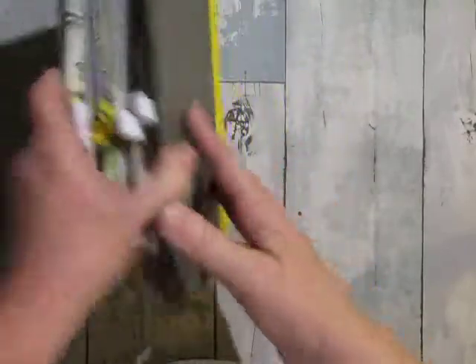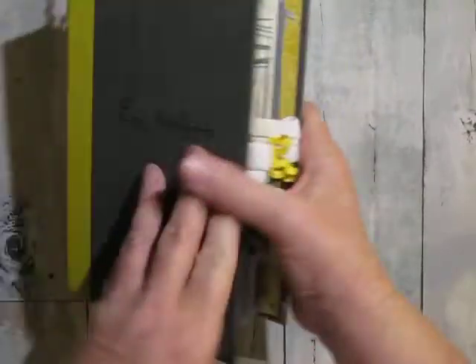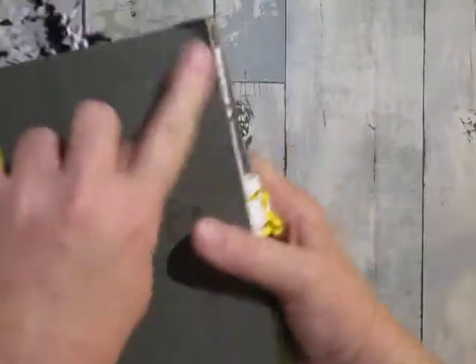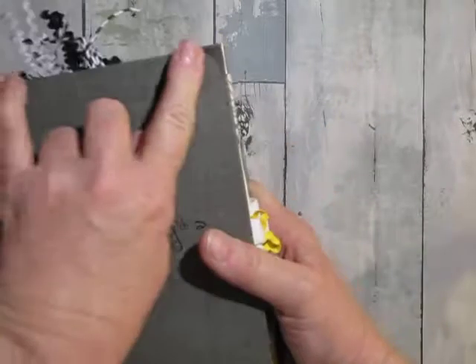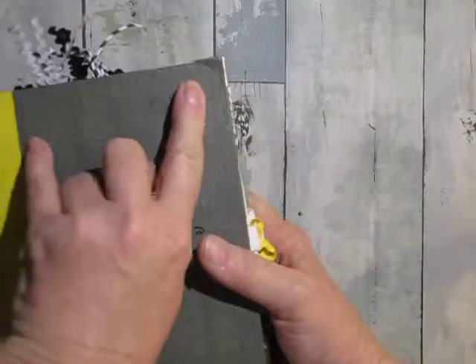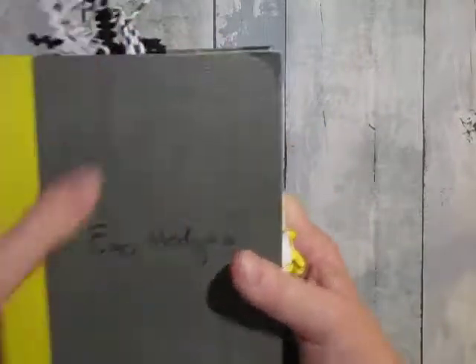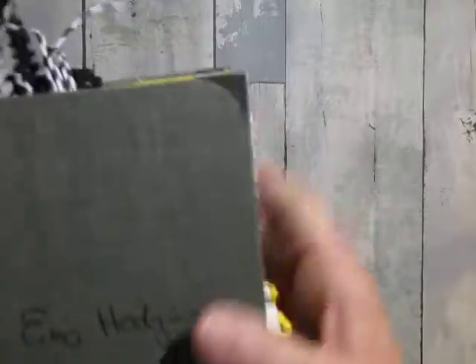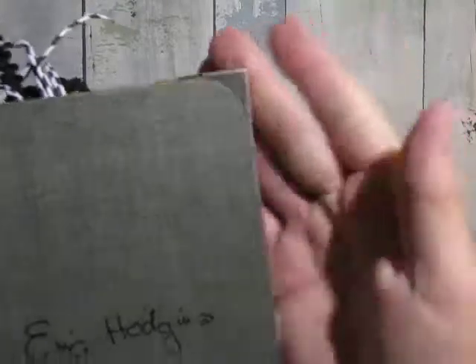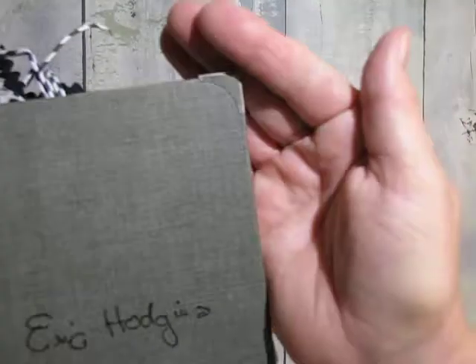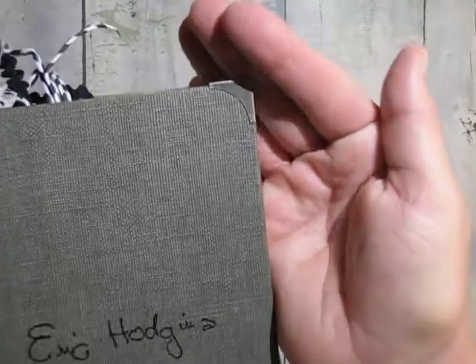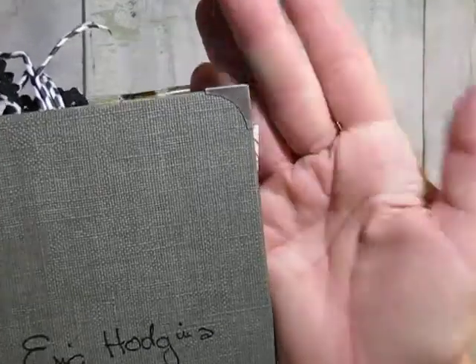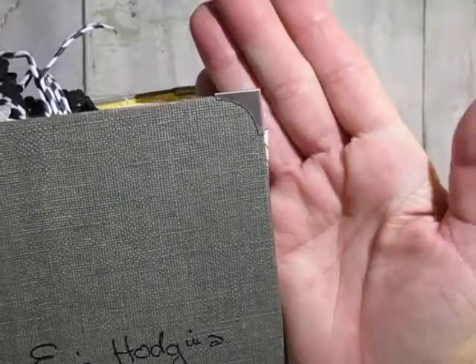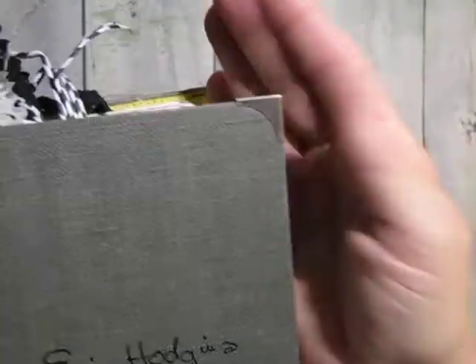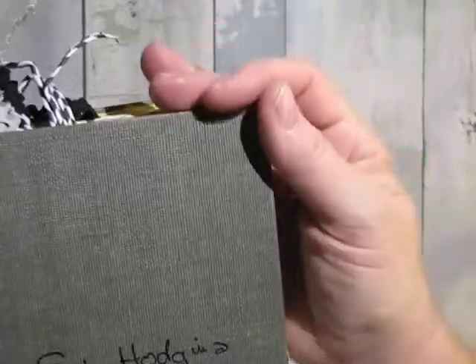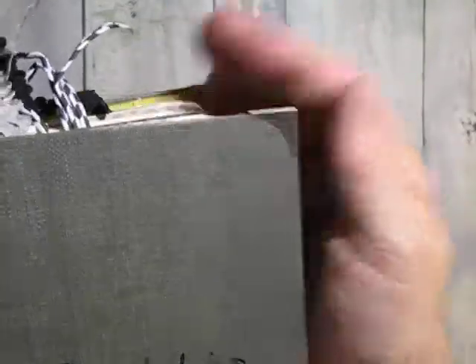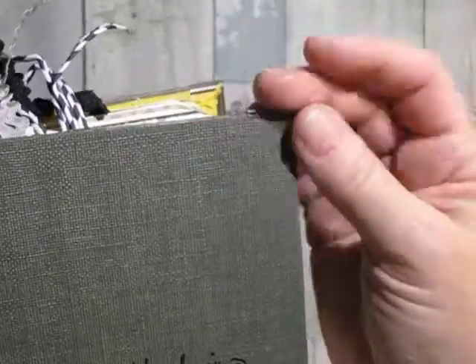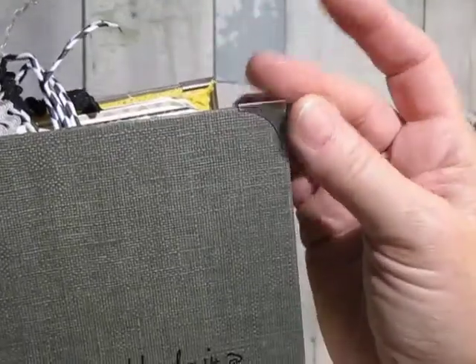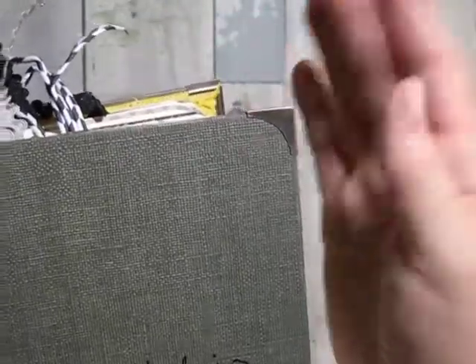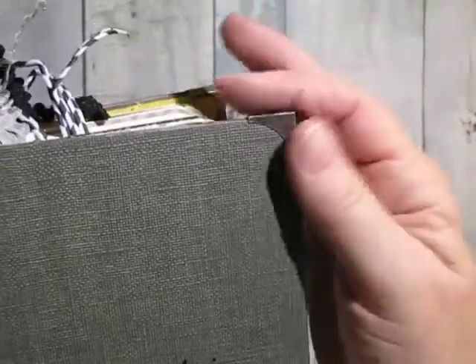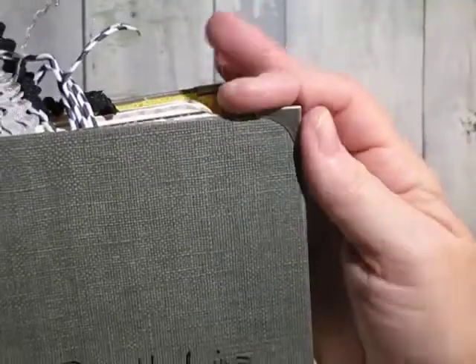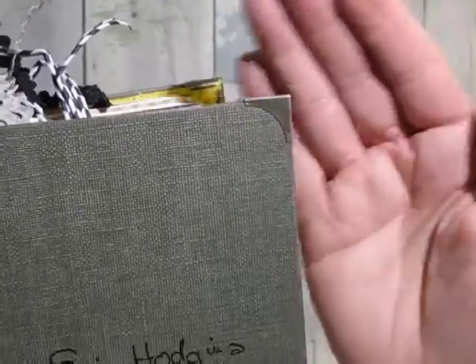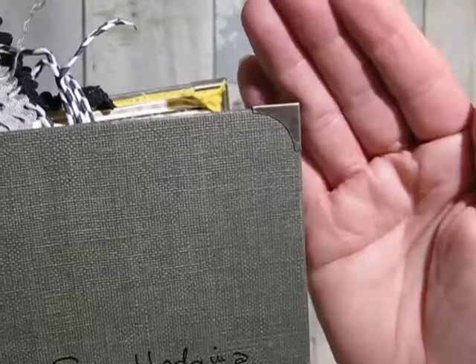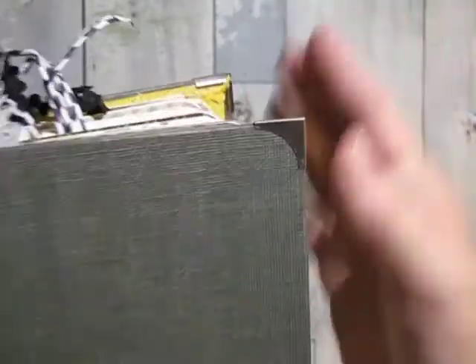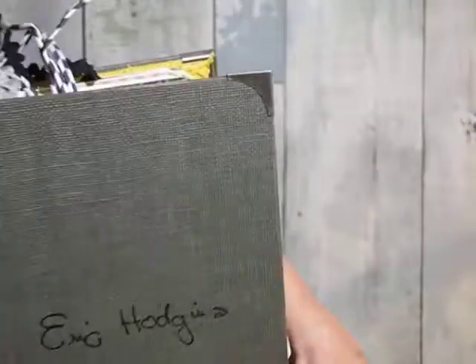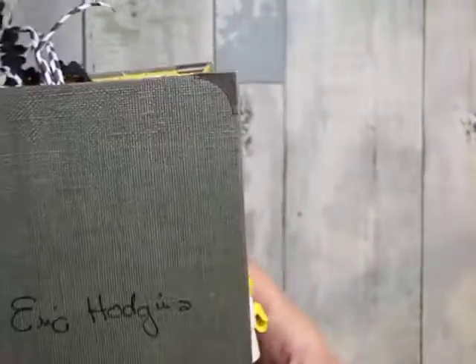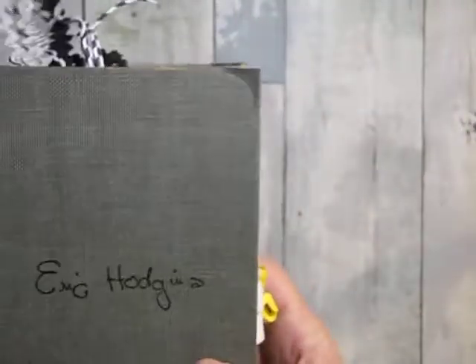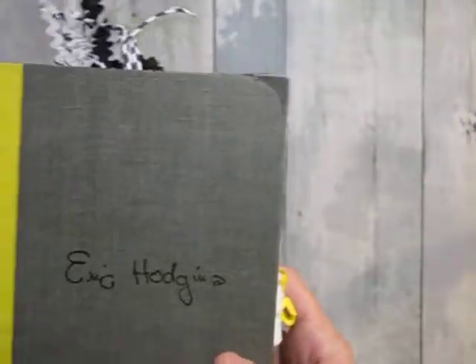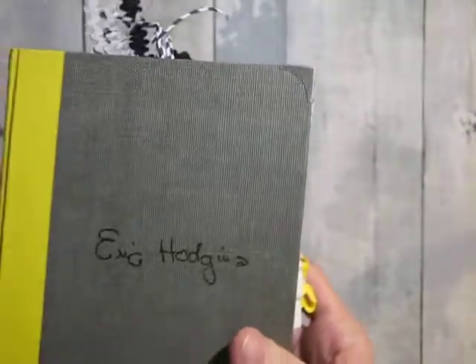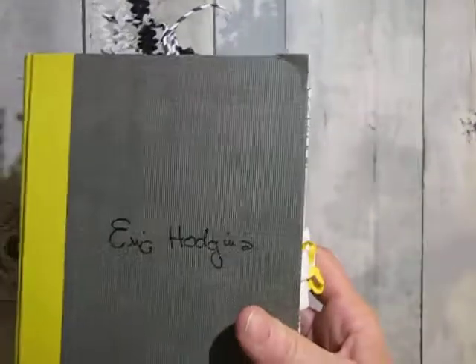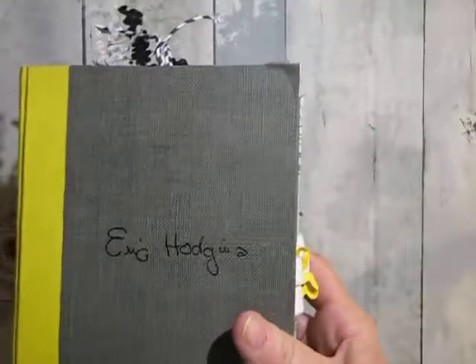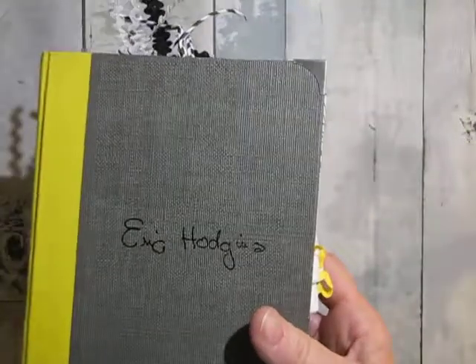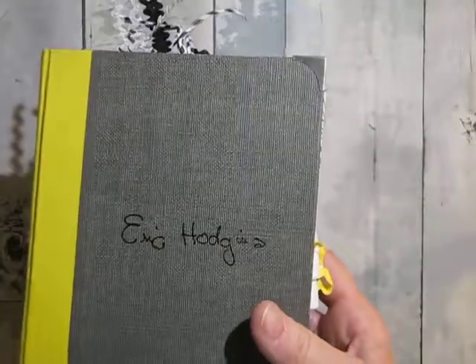I went ahead and put the corners on it as you can see here, because the corners were getting a little frayed — not too bad, but a little tiny bit. I'm a little distracted outside my craft room.